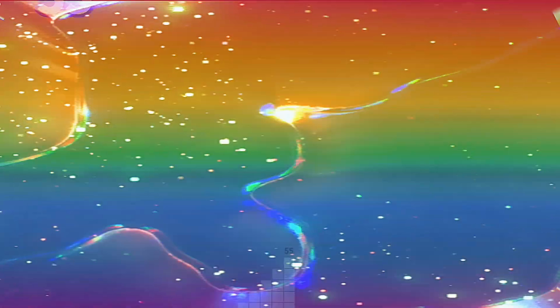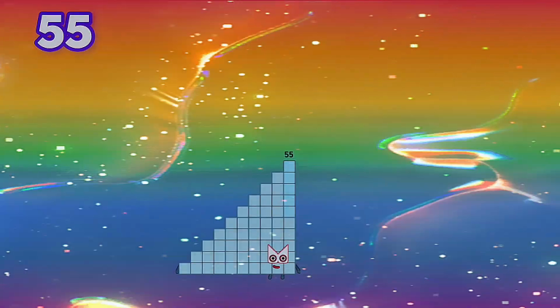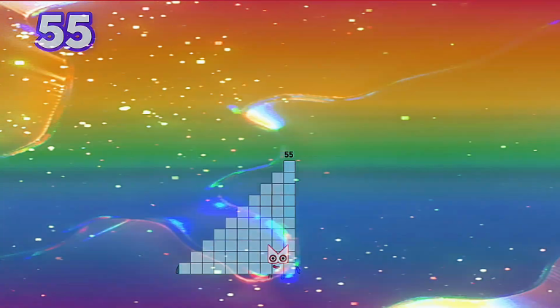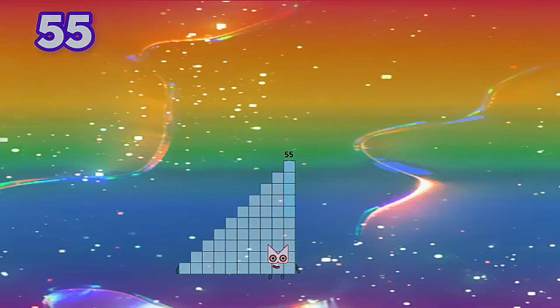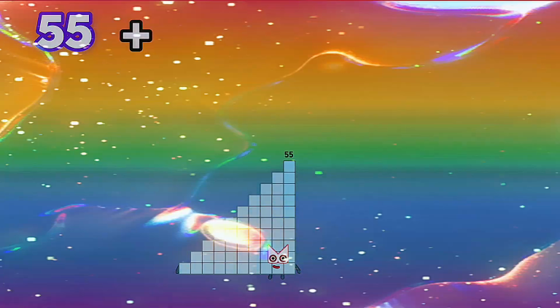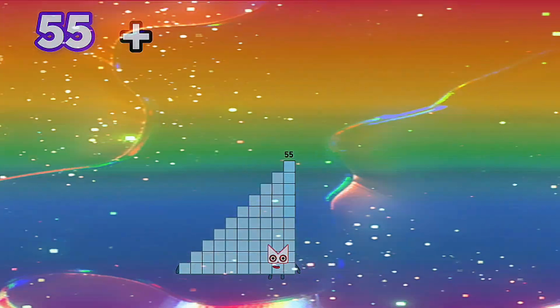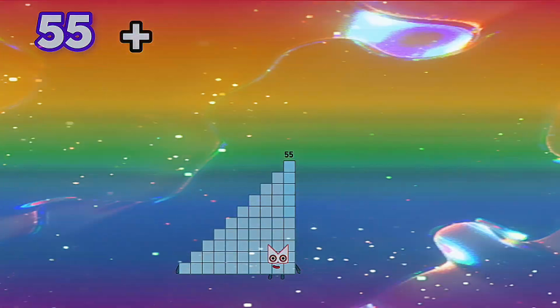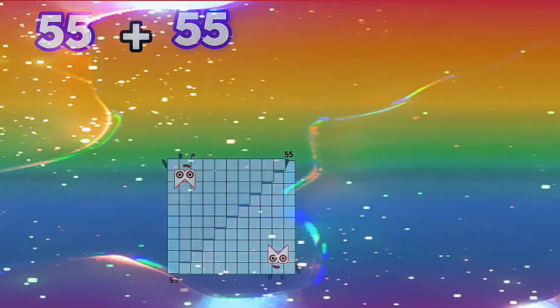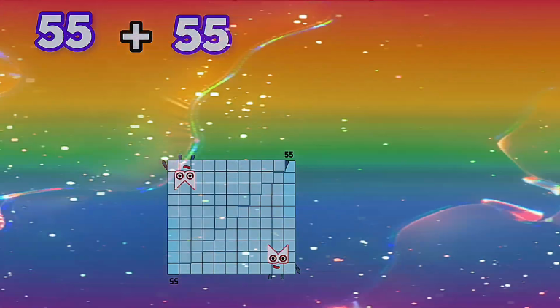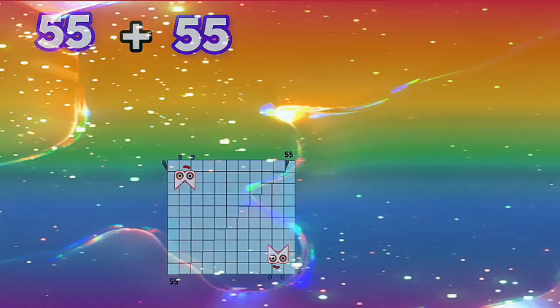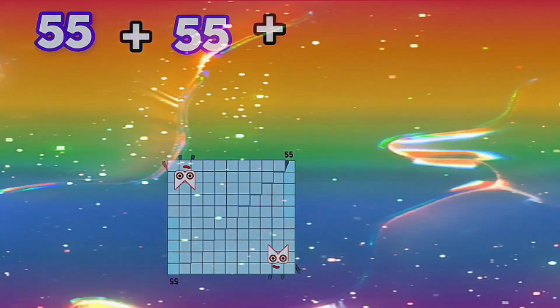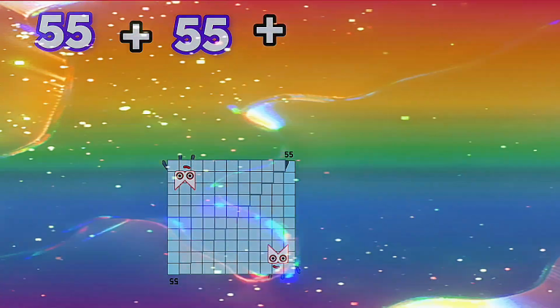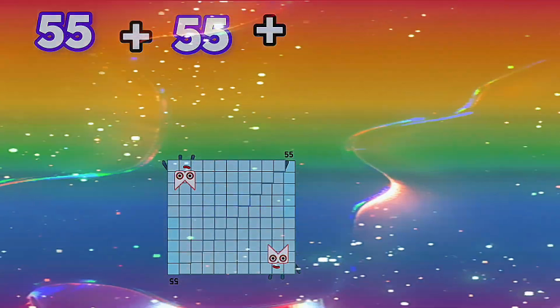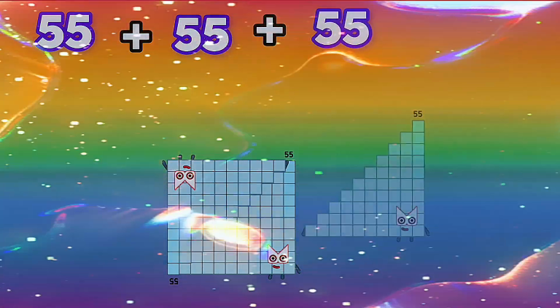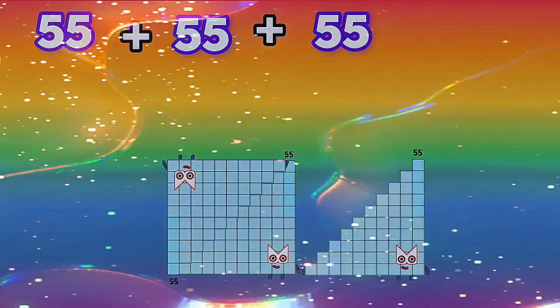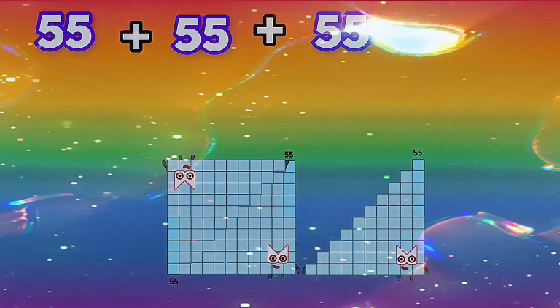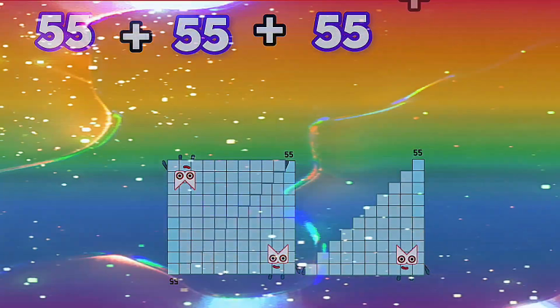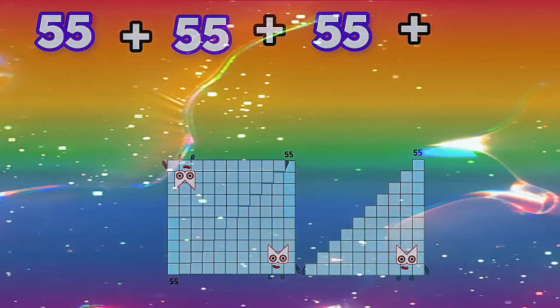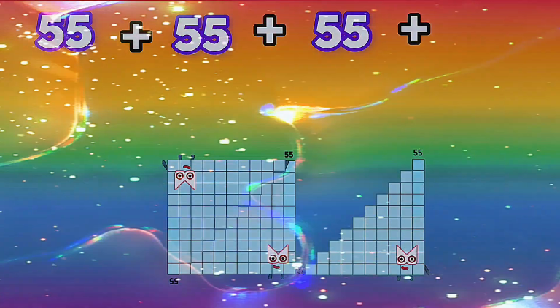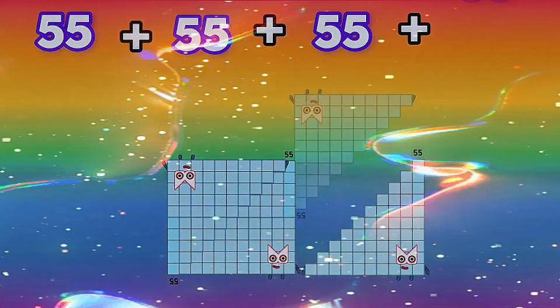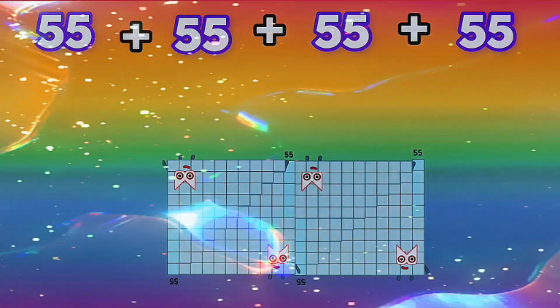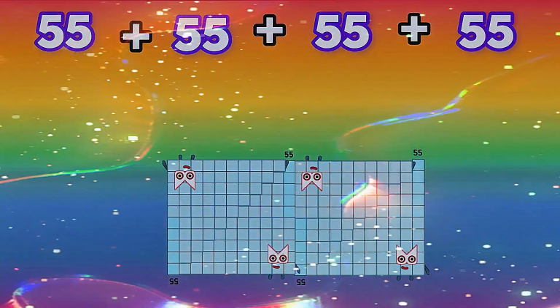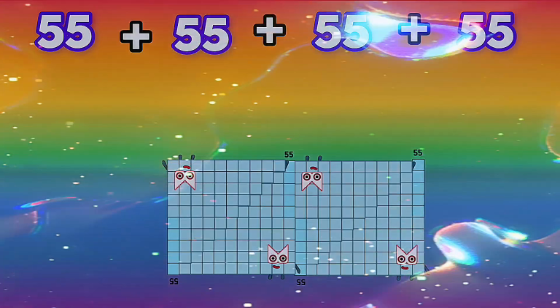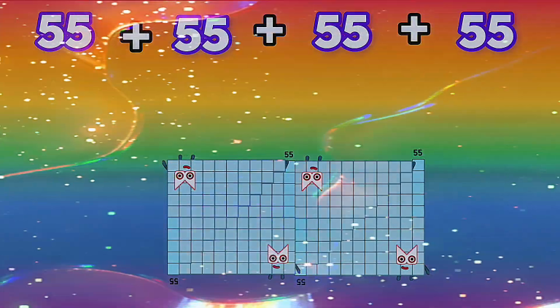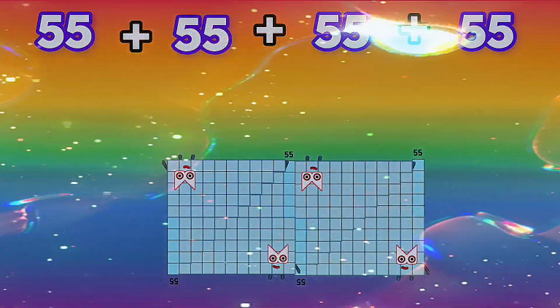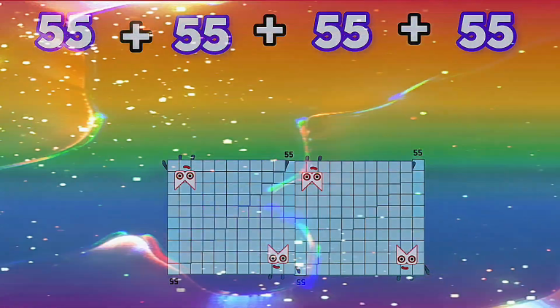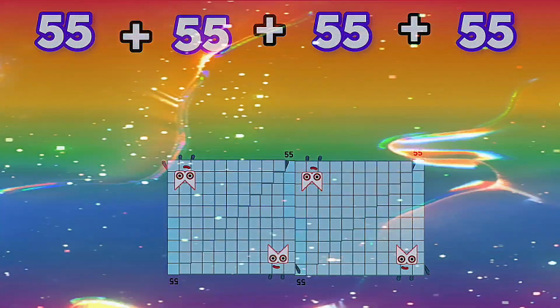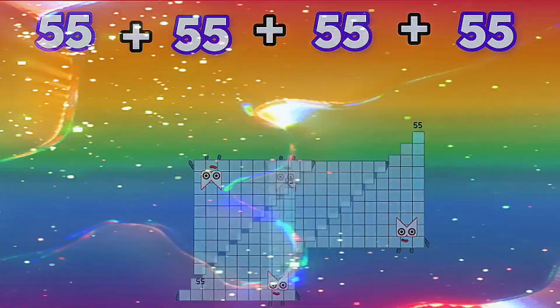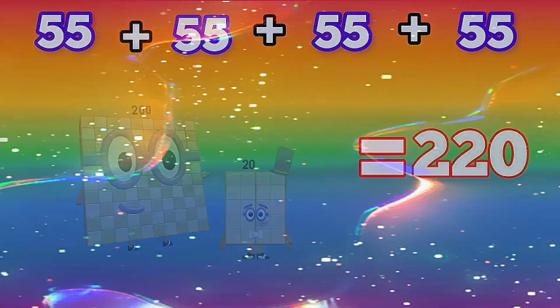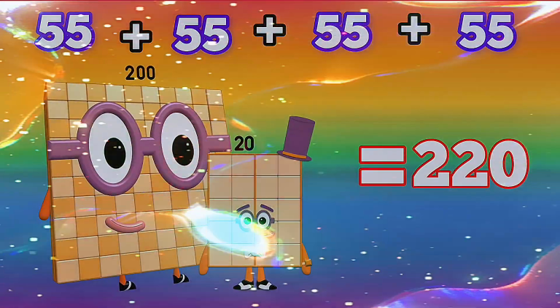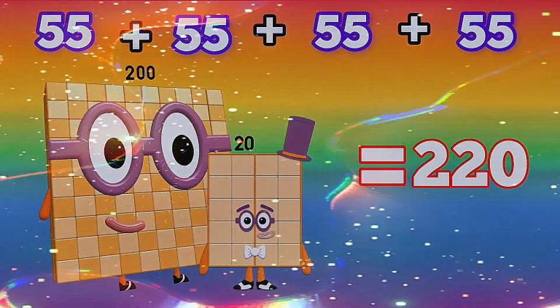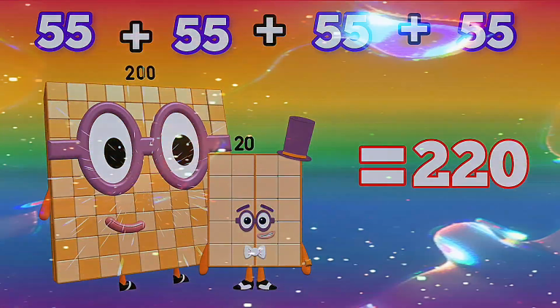55 plus 55 plus 55 plus 55 is equals to 220.